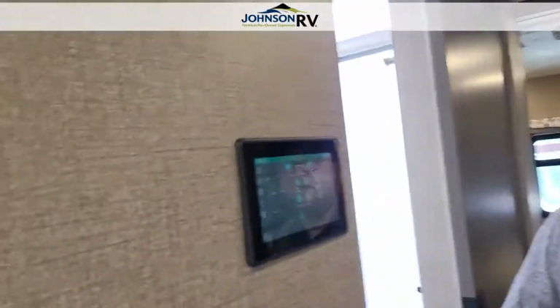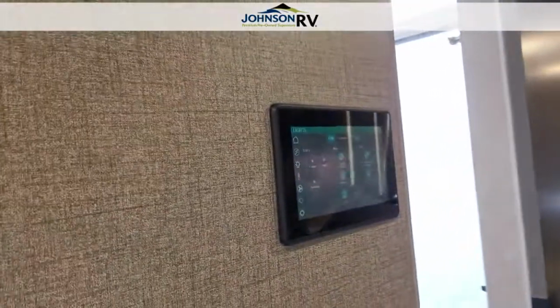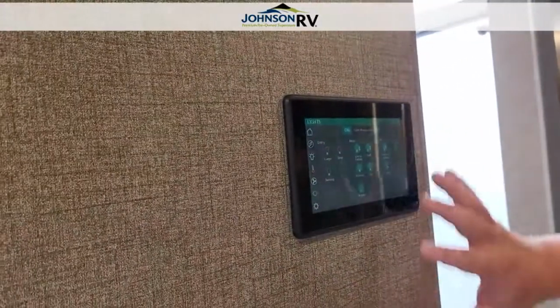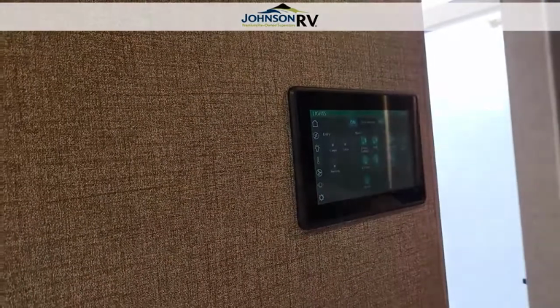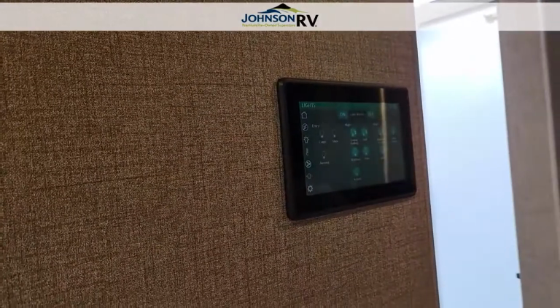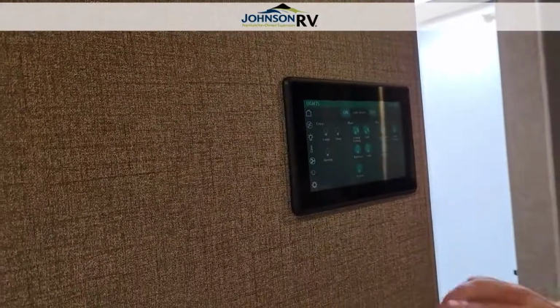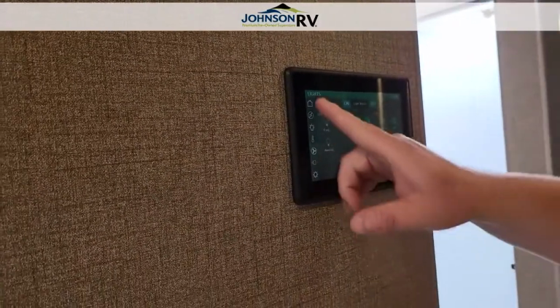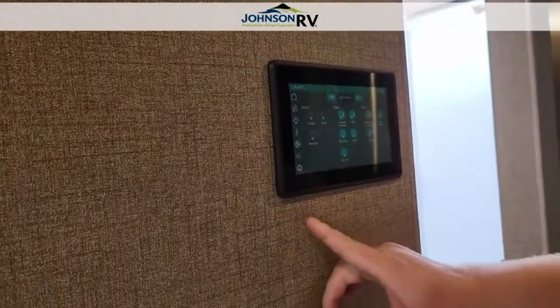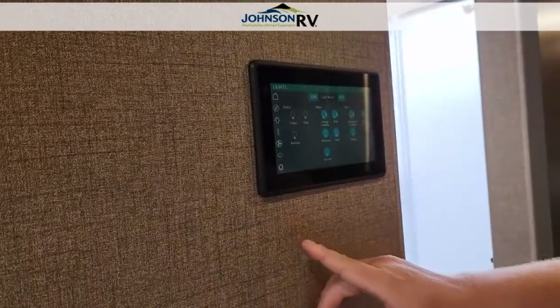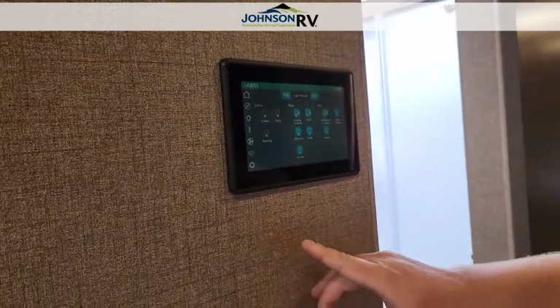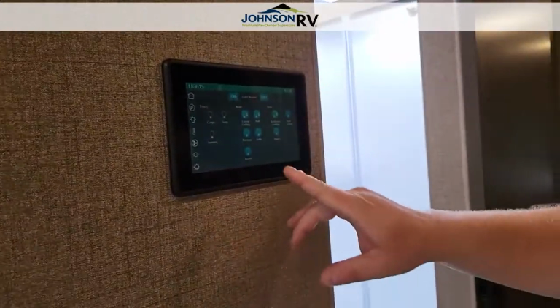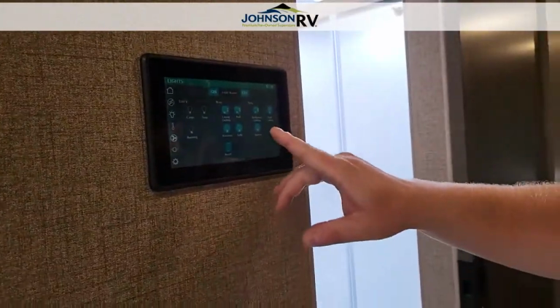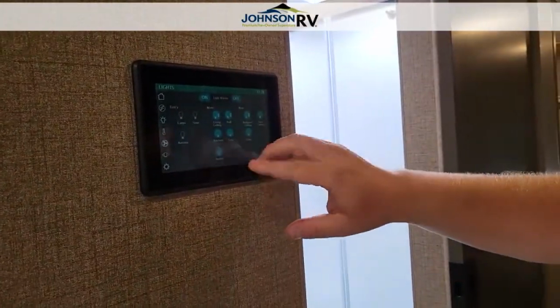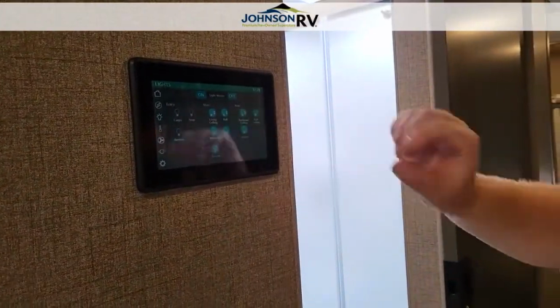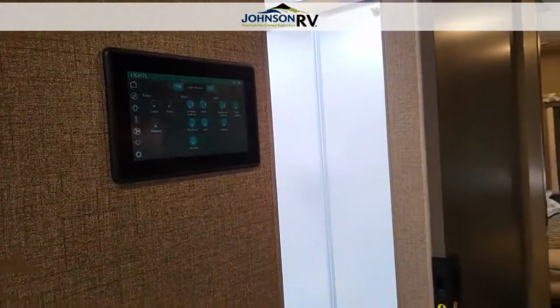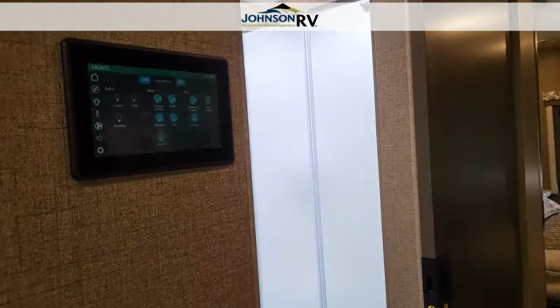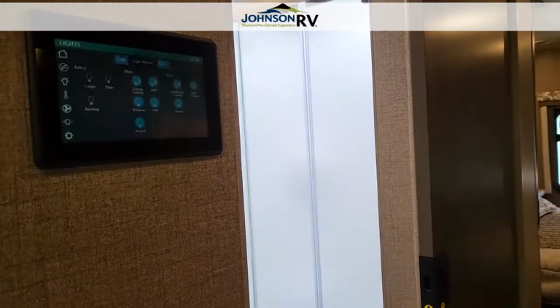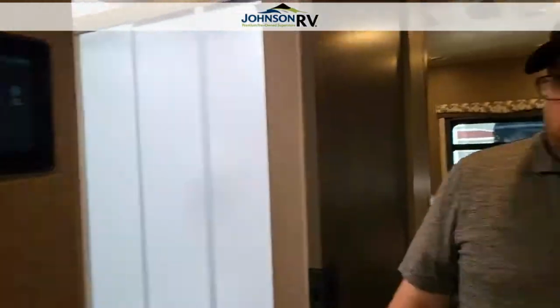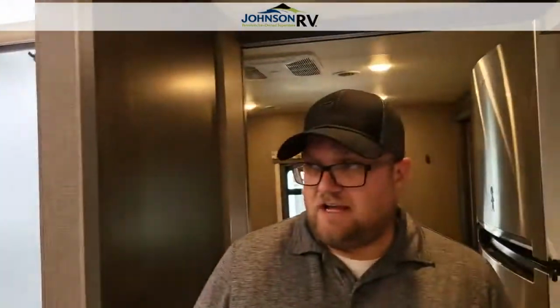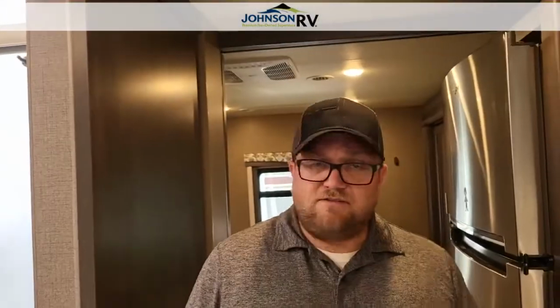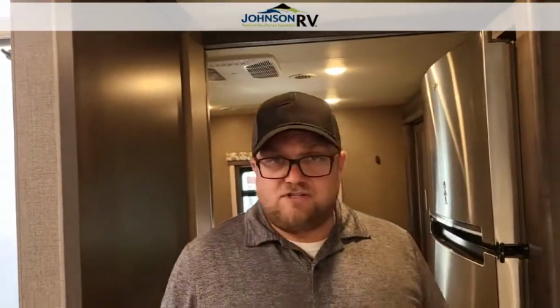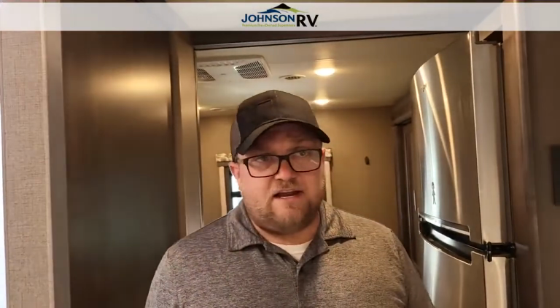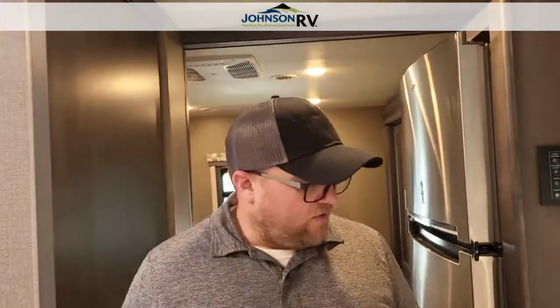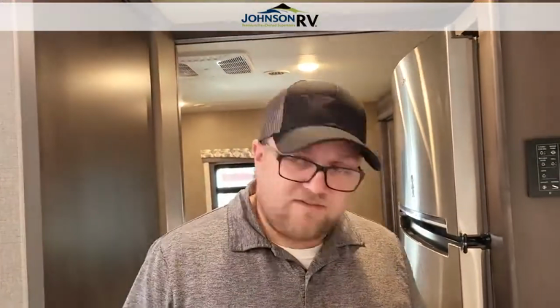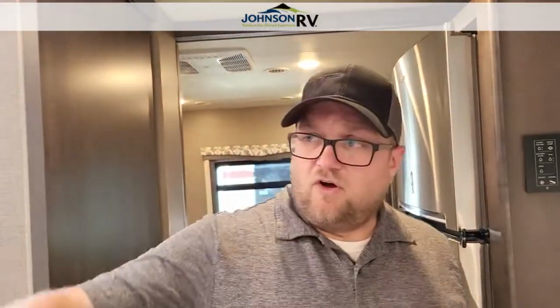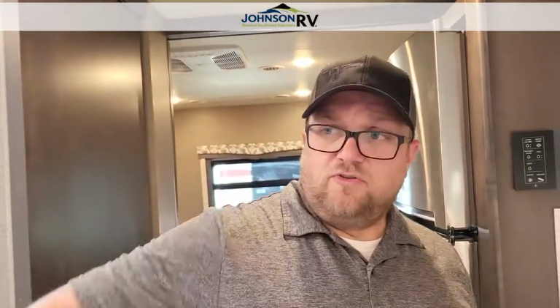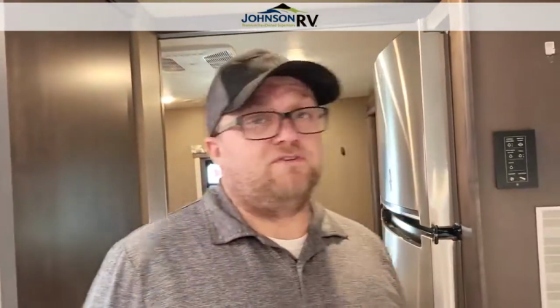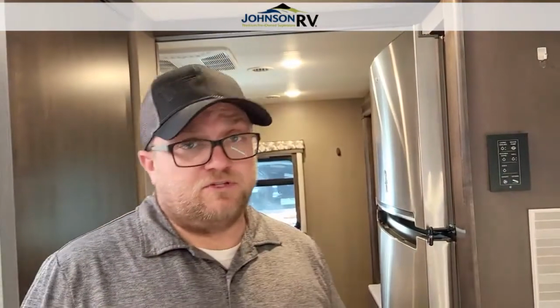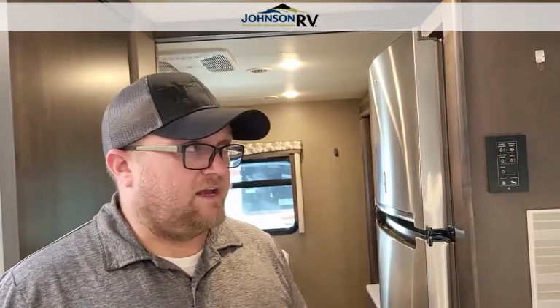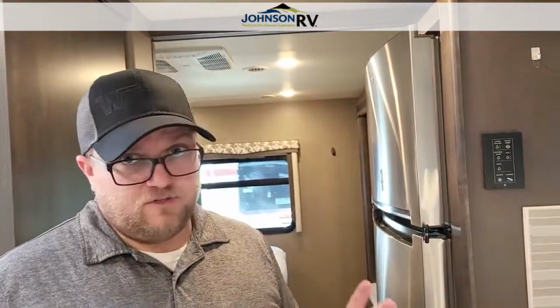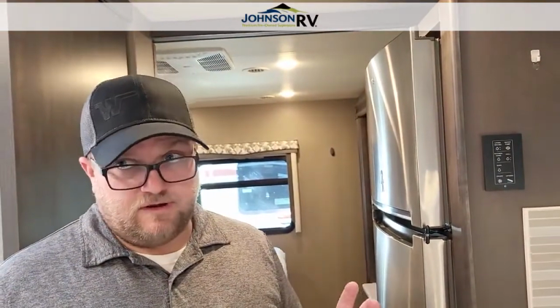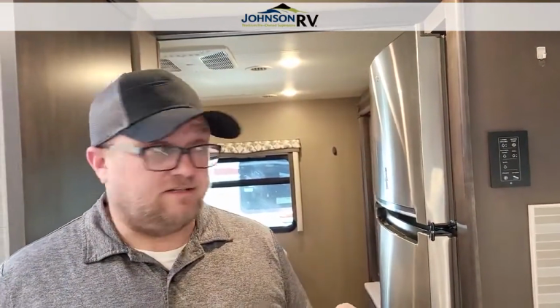Coming over here, this is the control panel for all of the RV systems — you can go through all the different sensors, check your levels, turn your lights on and off, slide your slides in and out — all those kinds of things controlled in one spot, which is really nice, super convenient and easy.